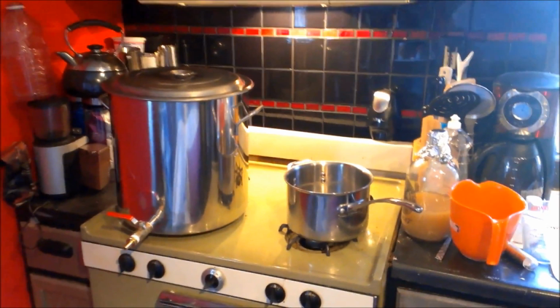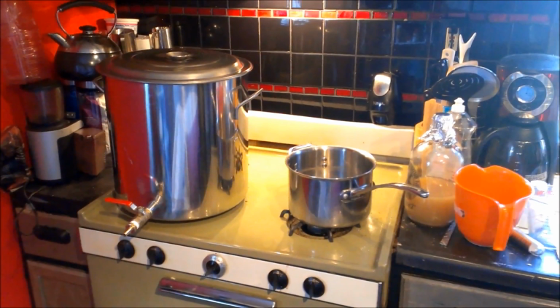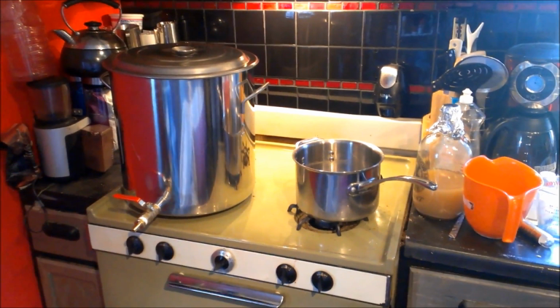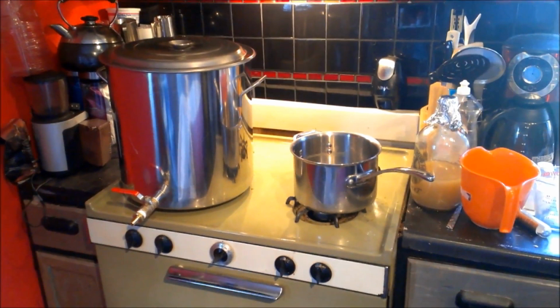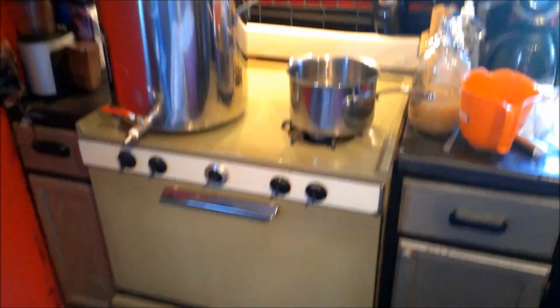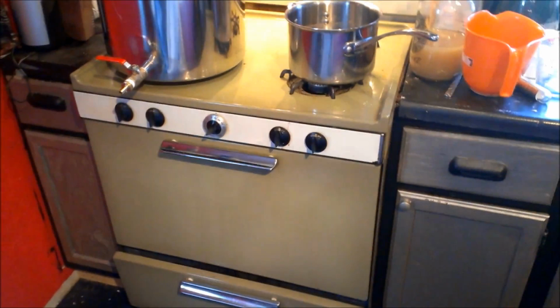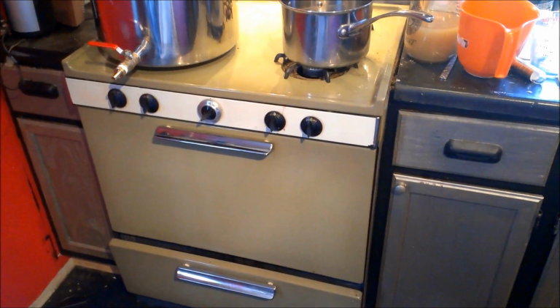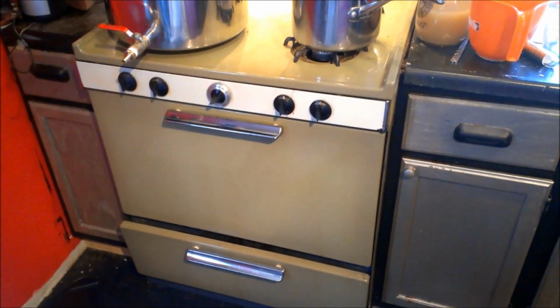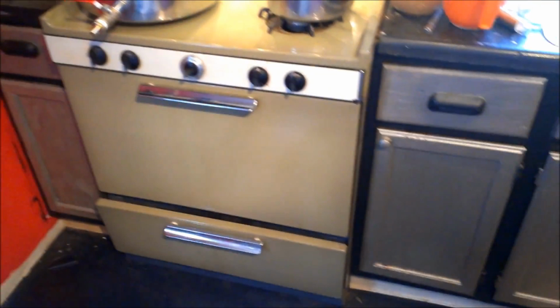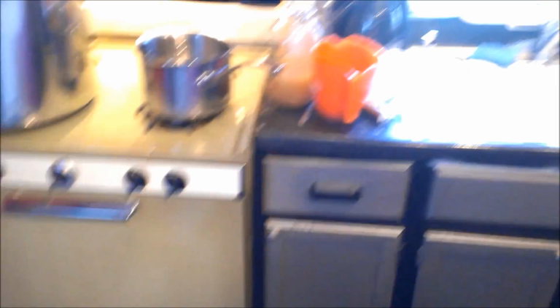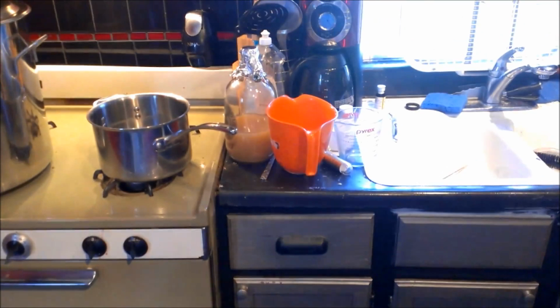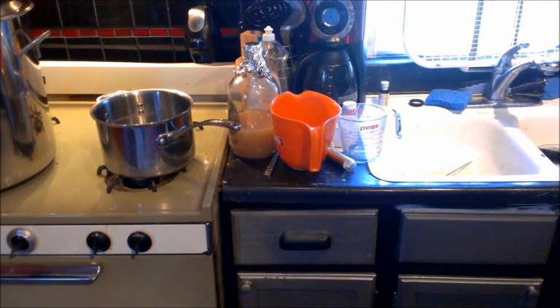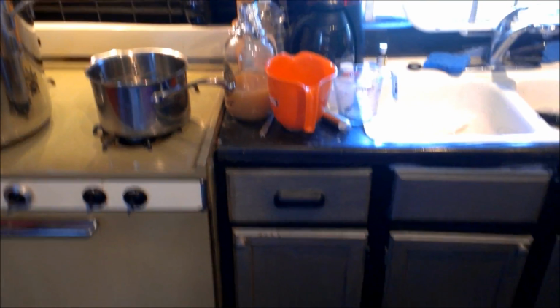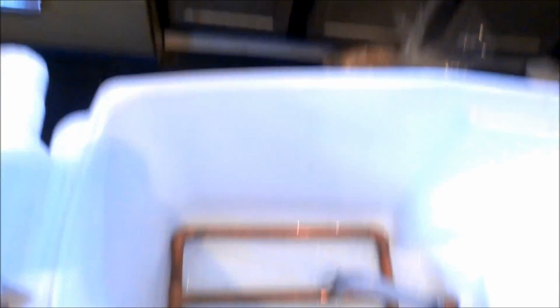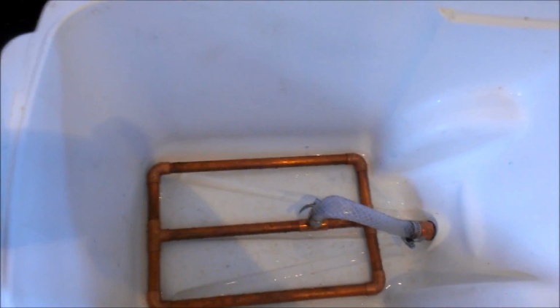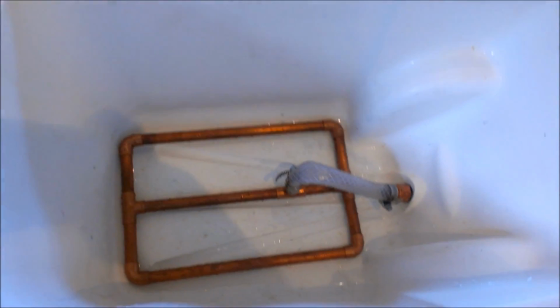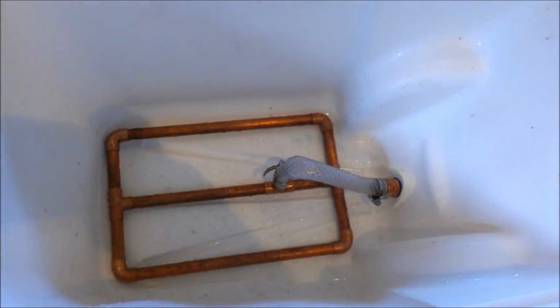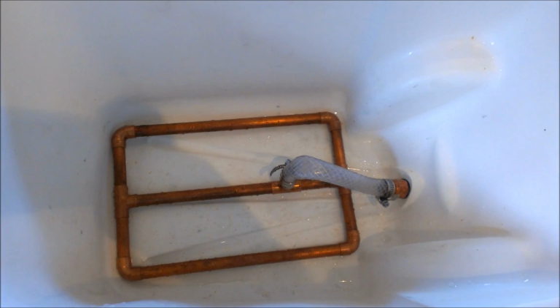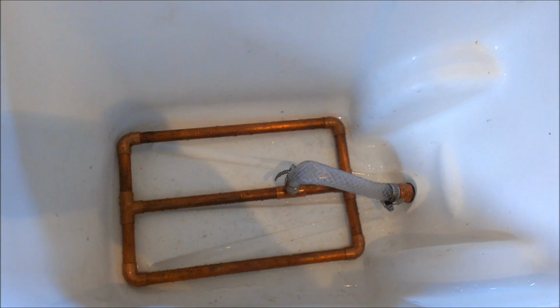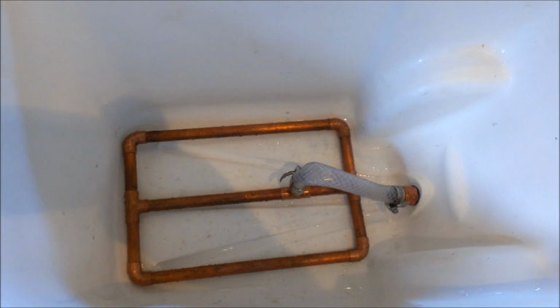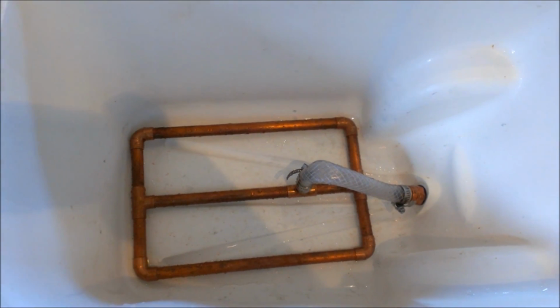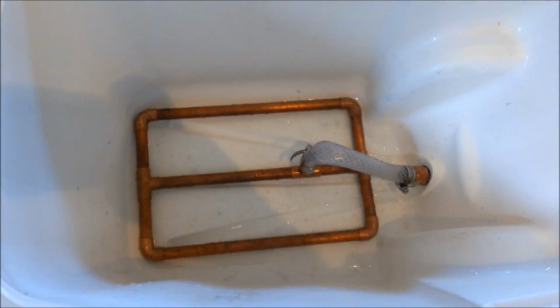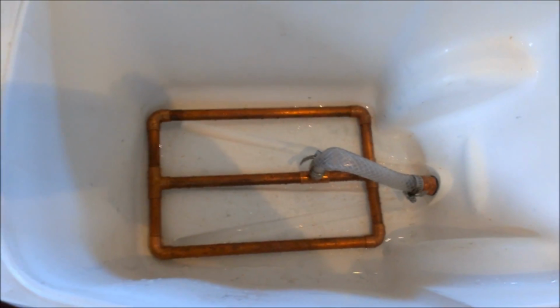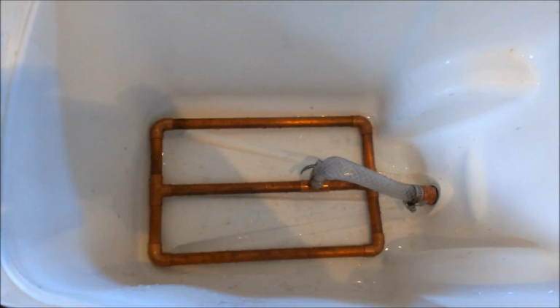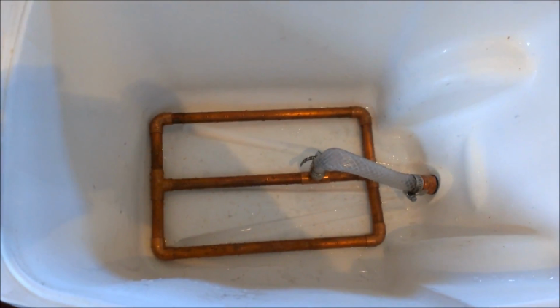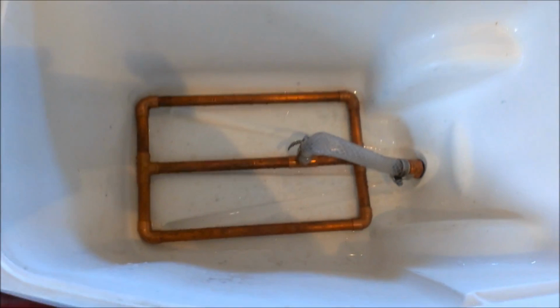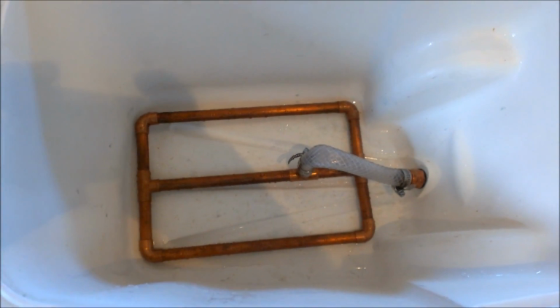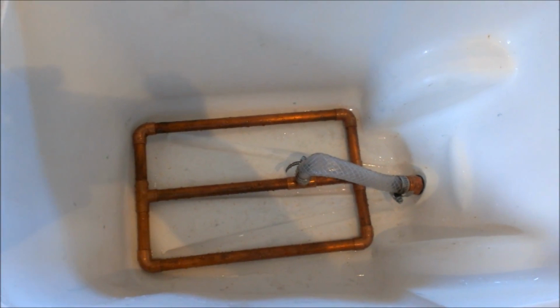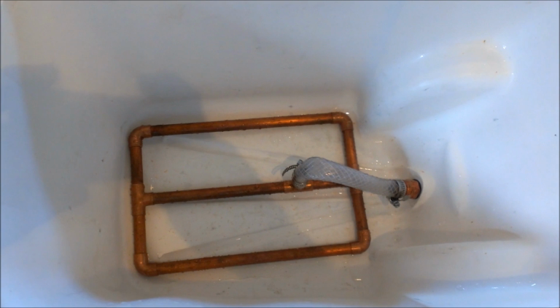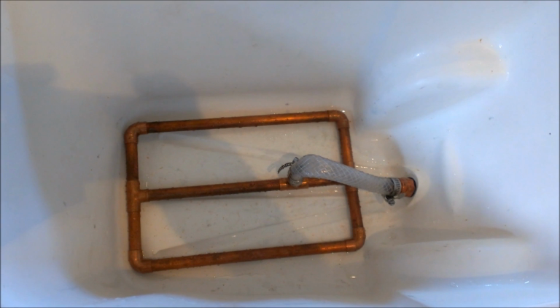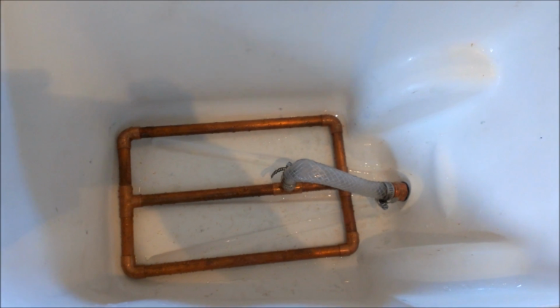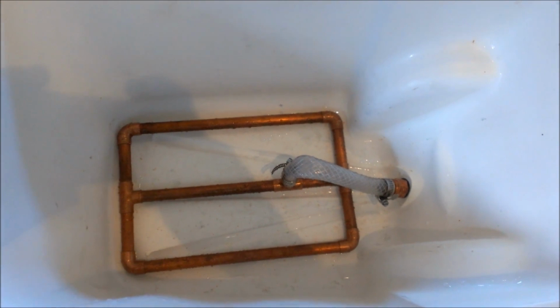I've got my water boiling, some pumpkin in the oven, and my yeast starter going. But that's going to be it for this video on building the mash tun — it's all set to go. I'll do a part two where I go over how I finish brewing the beer.